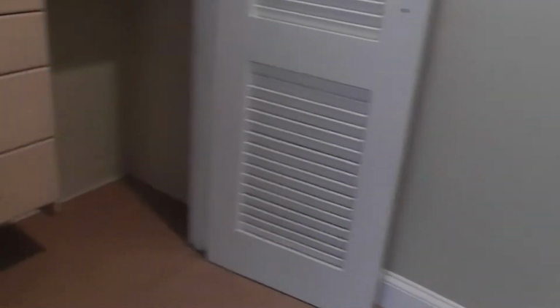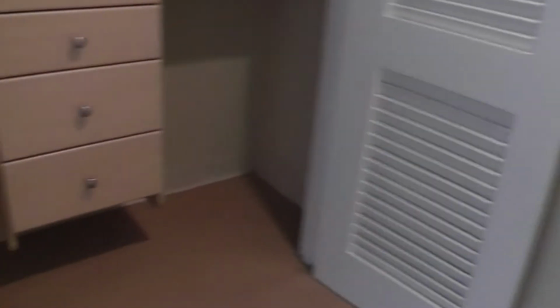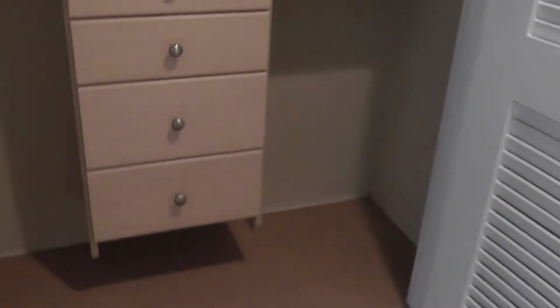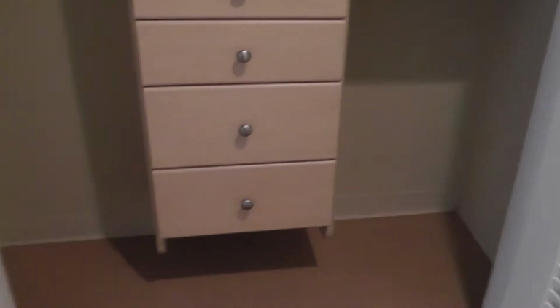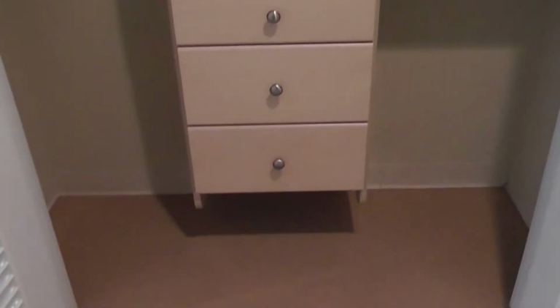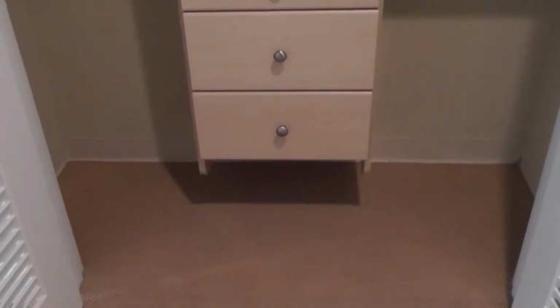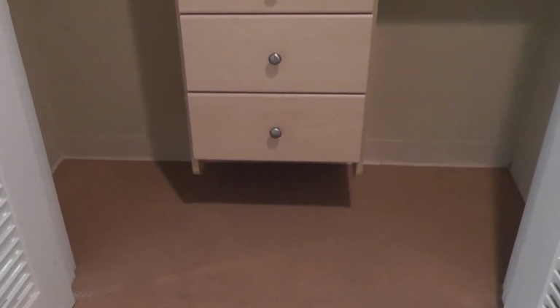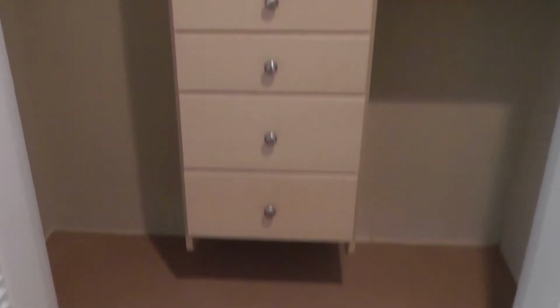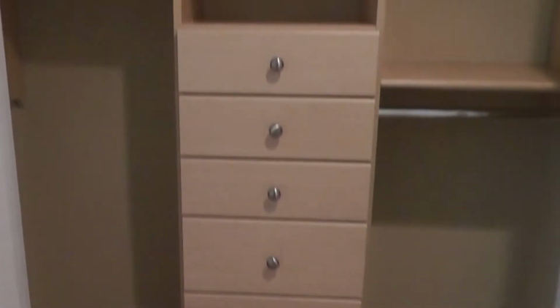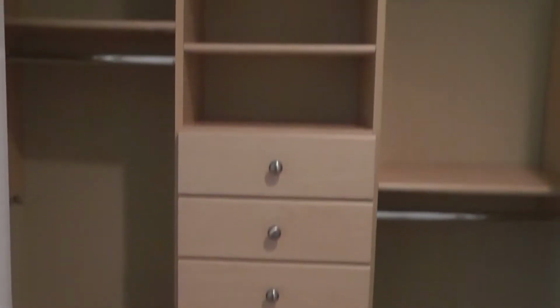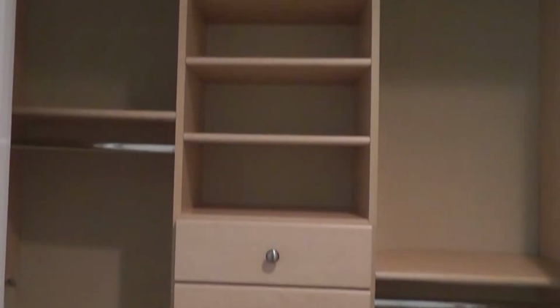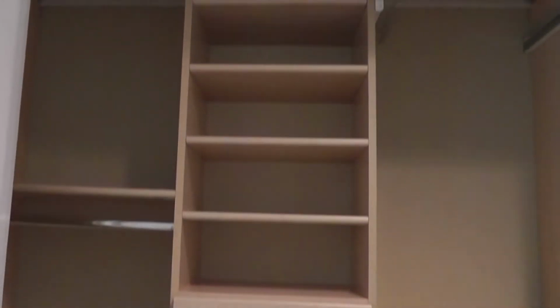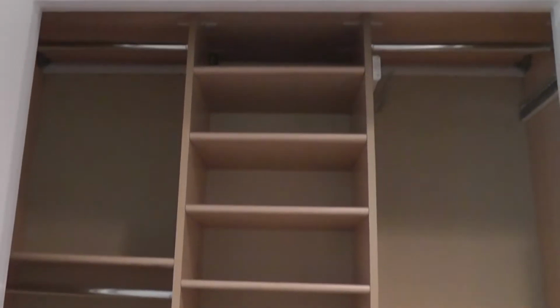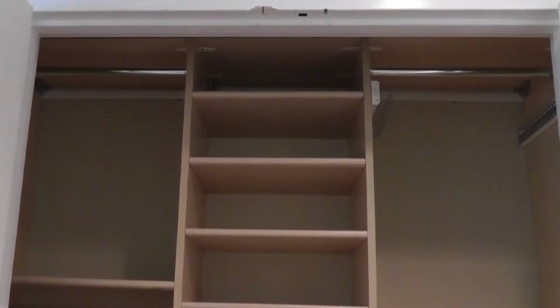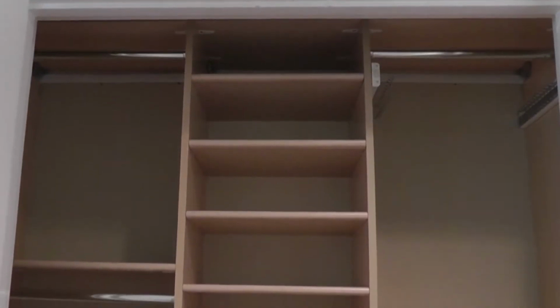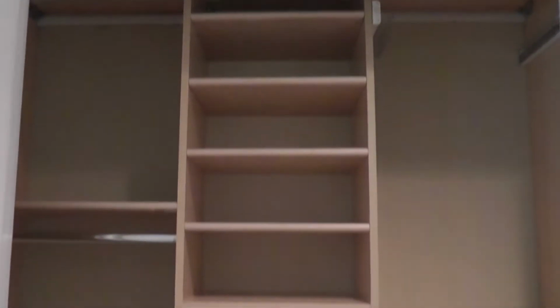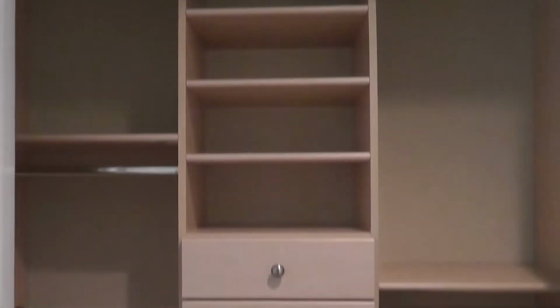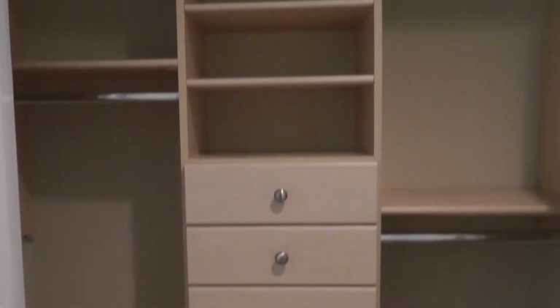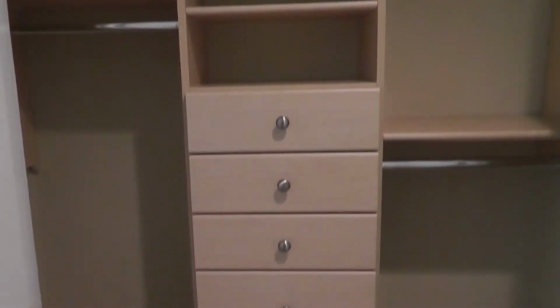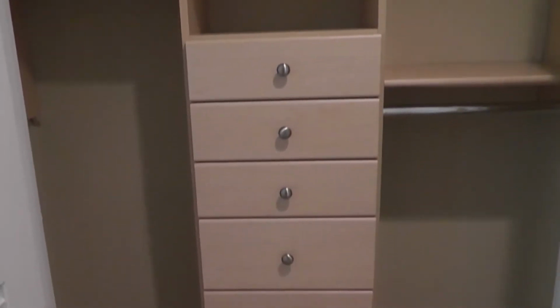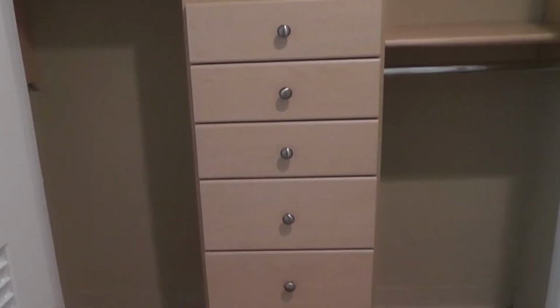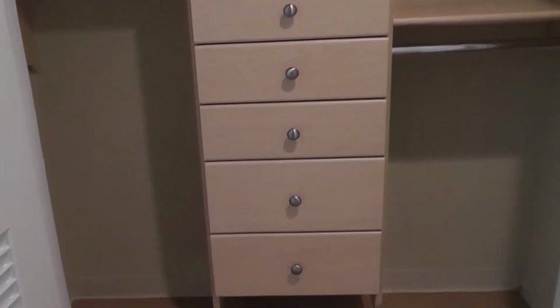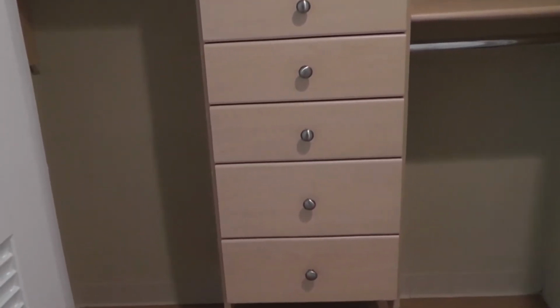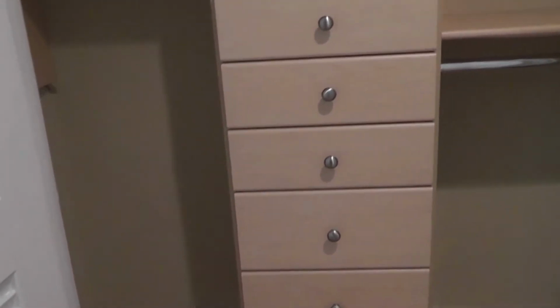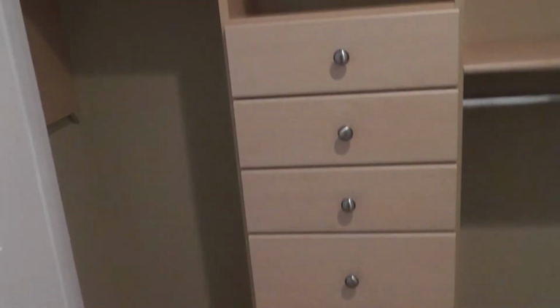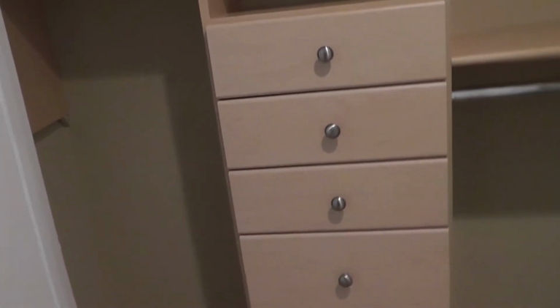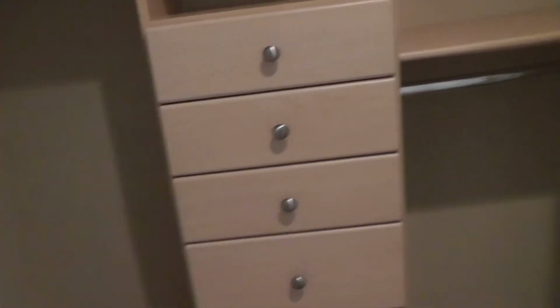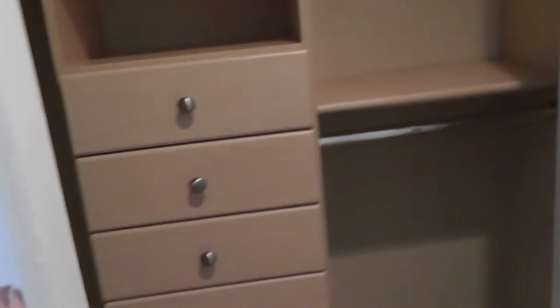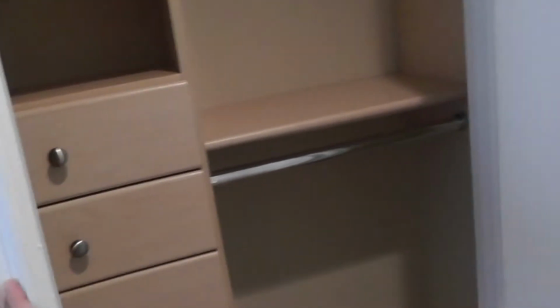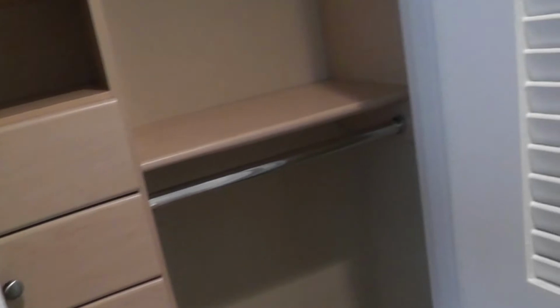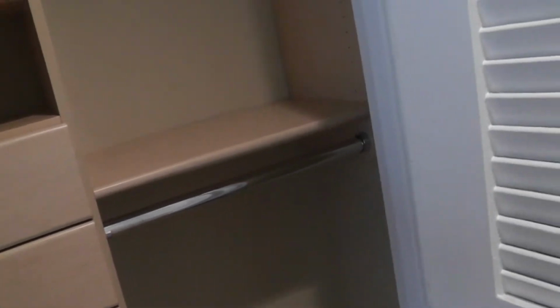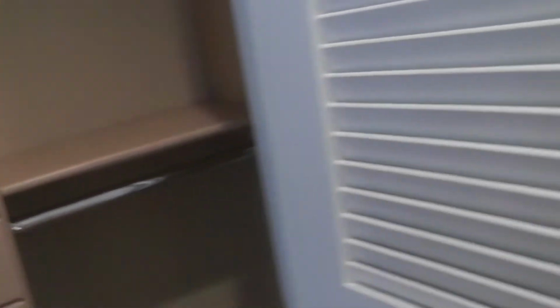There's the closet for the second bedroom, with shelf organizers and these beautiful double doors.